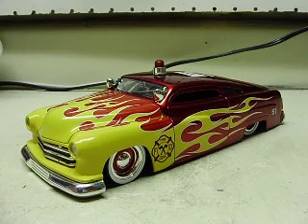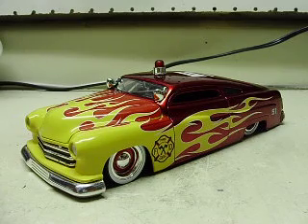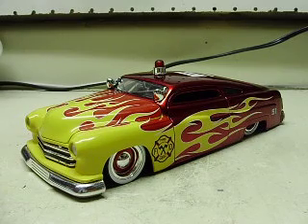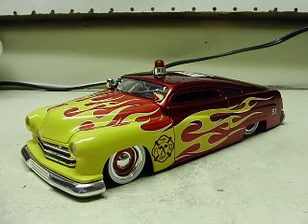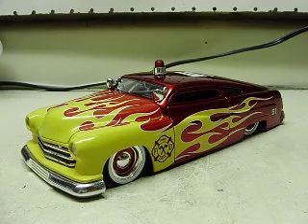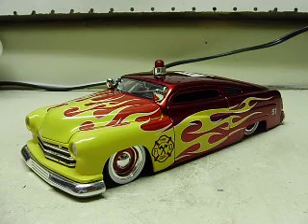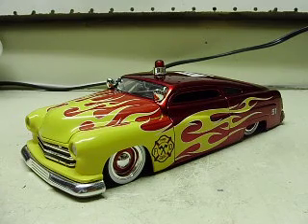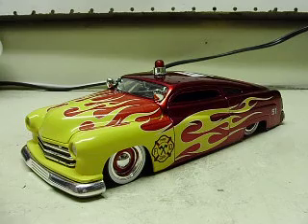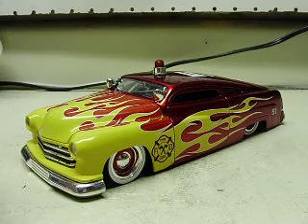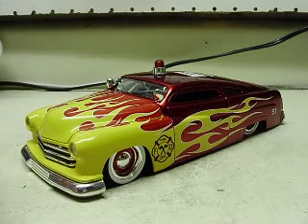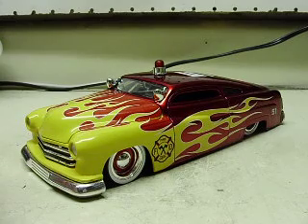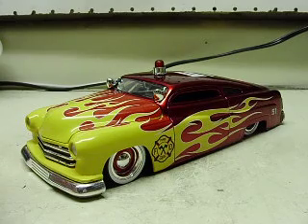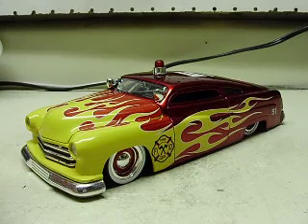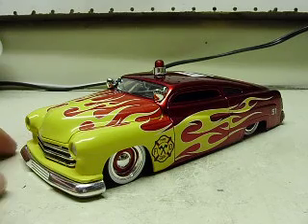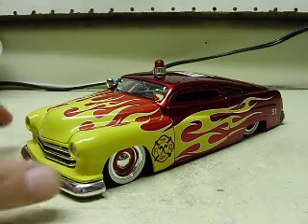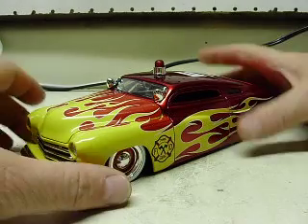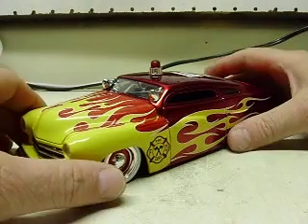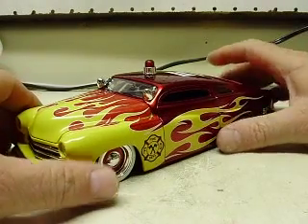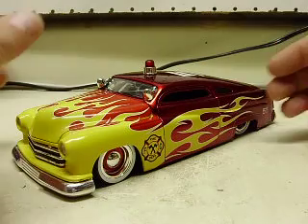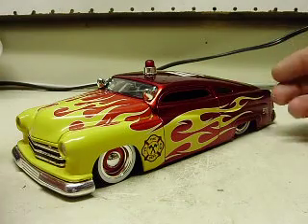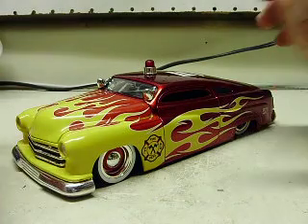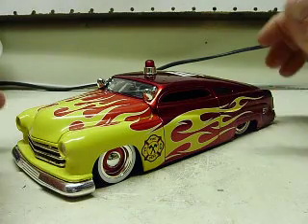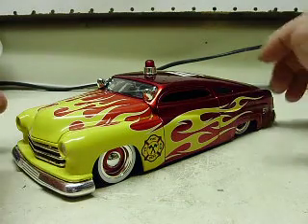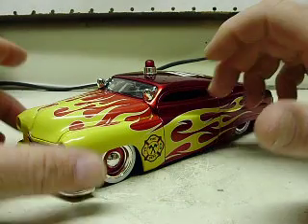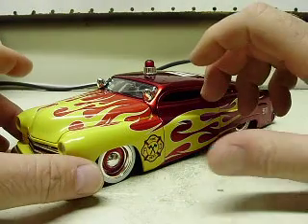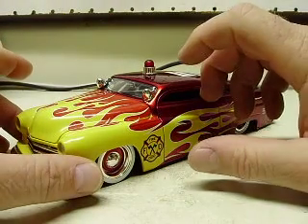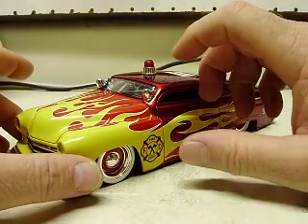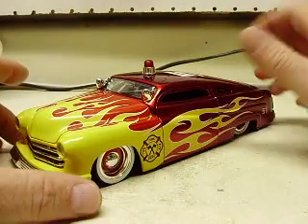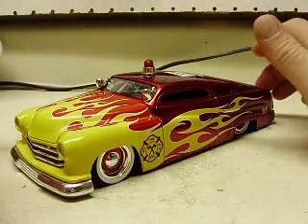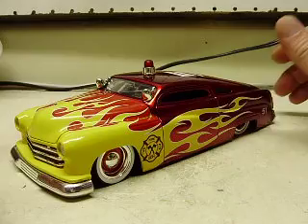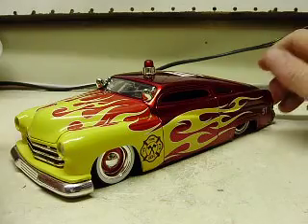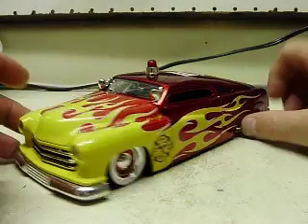Hey Doug, here's your 1951 Mercury — the 1/24th scale Jada model that you sent me.